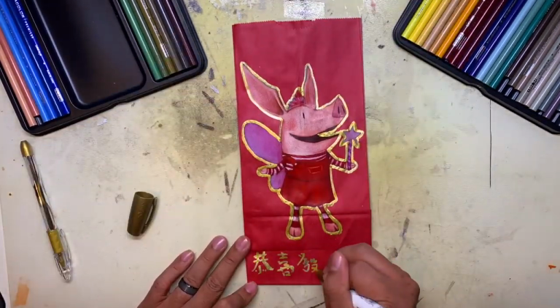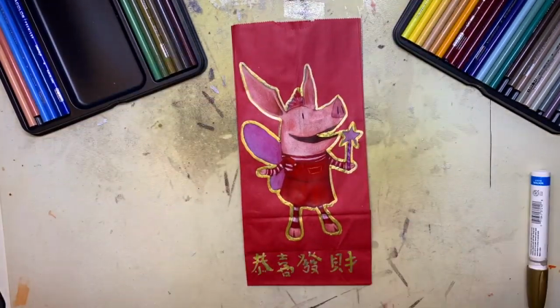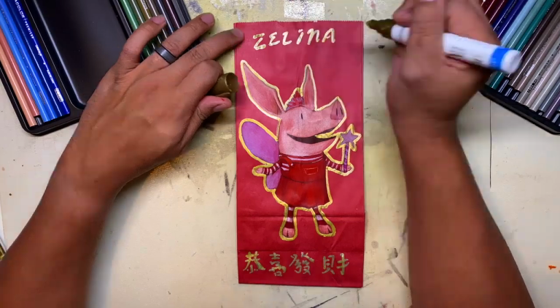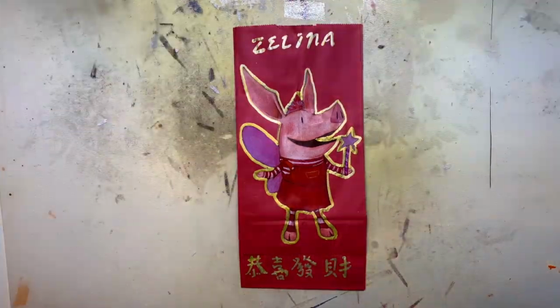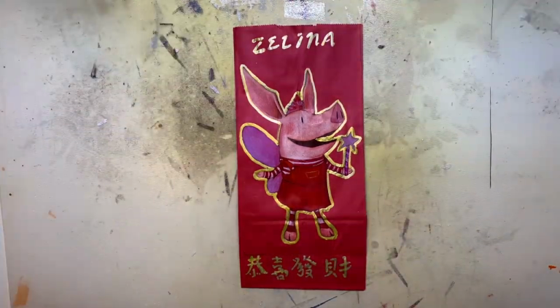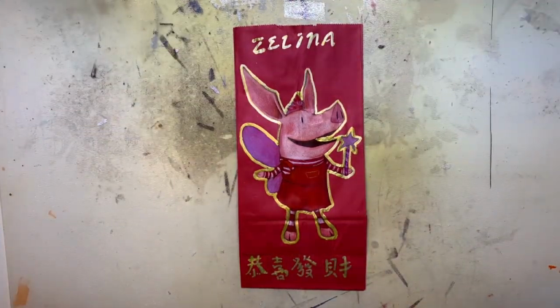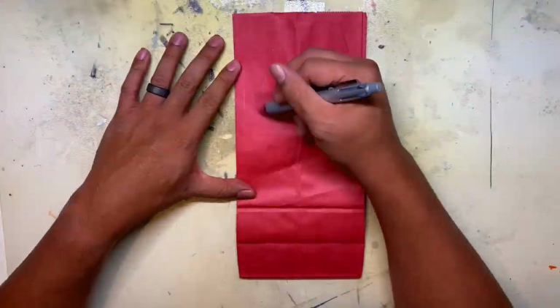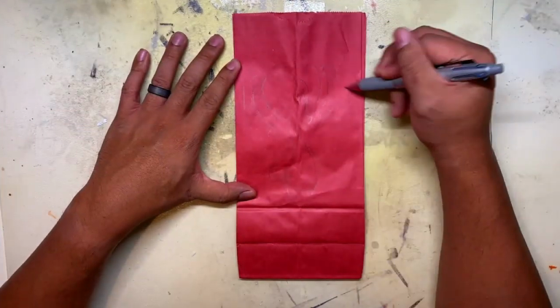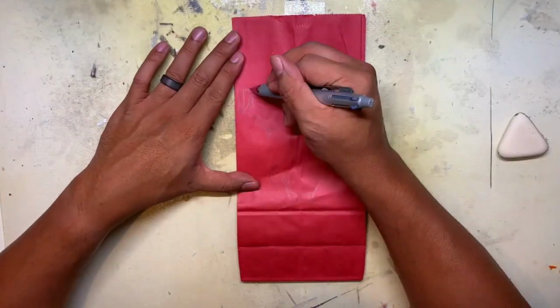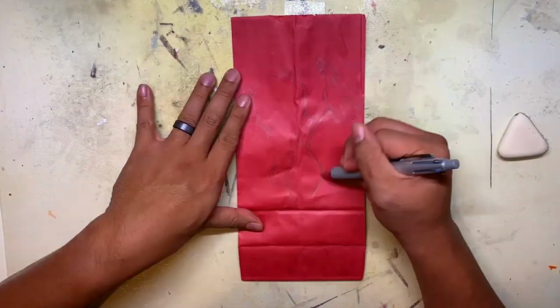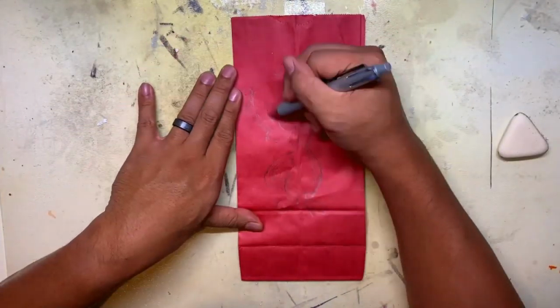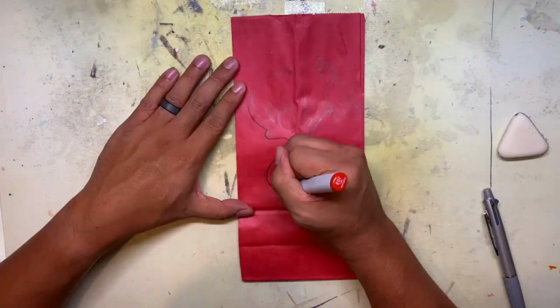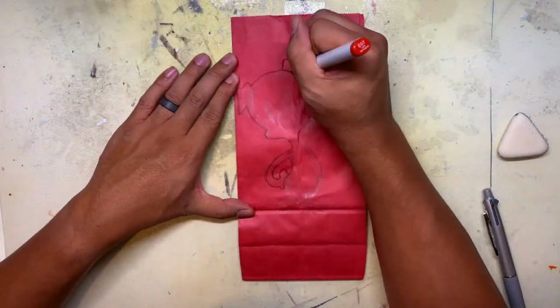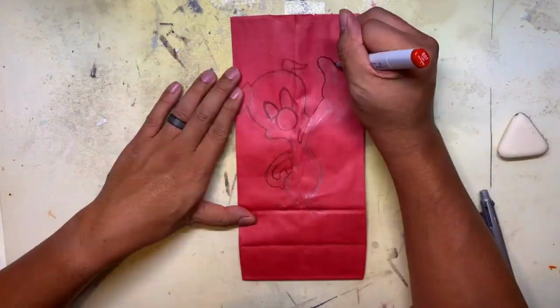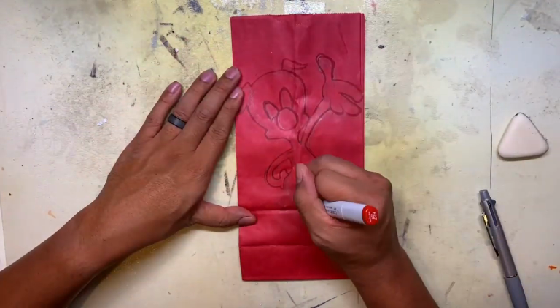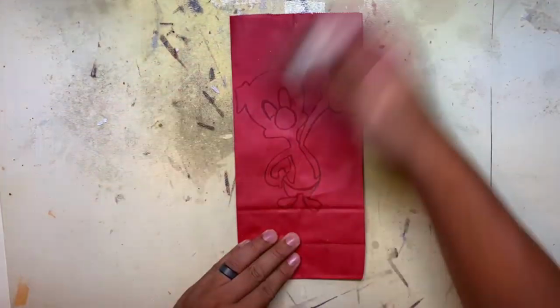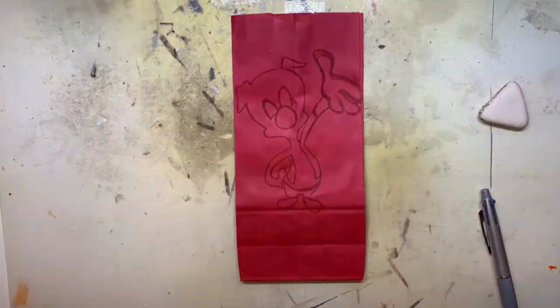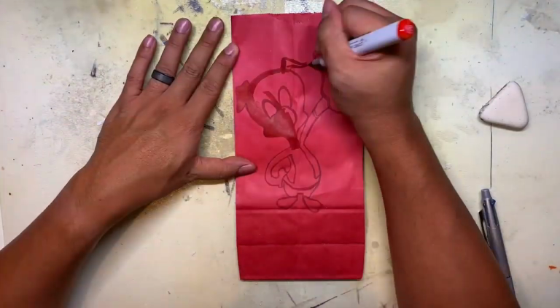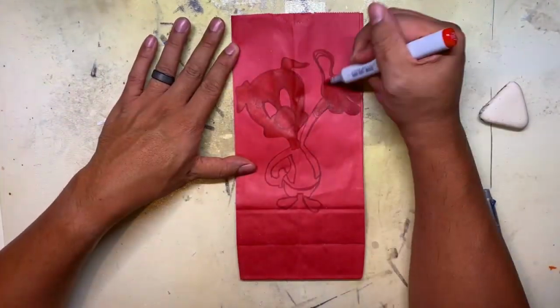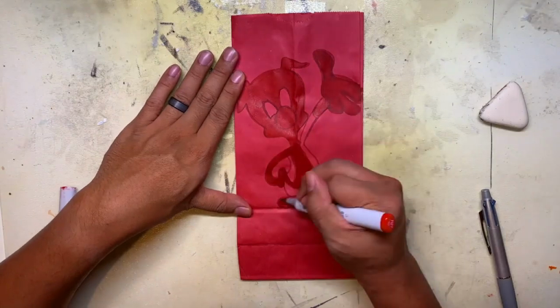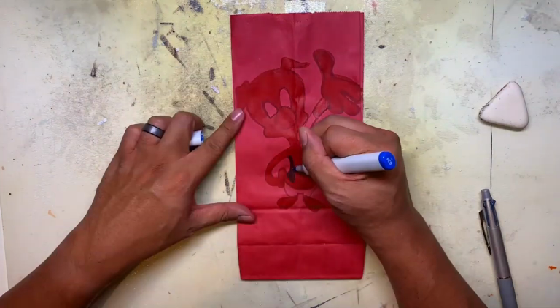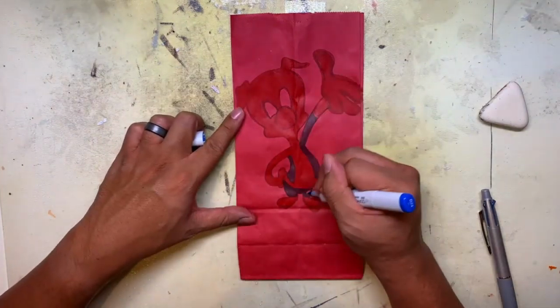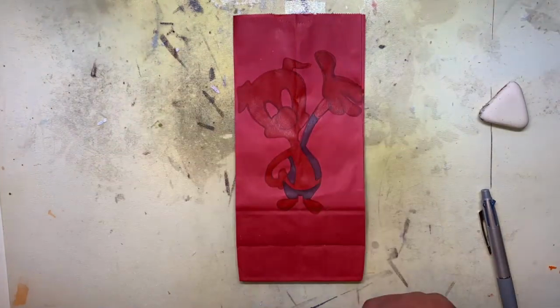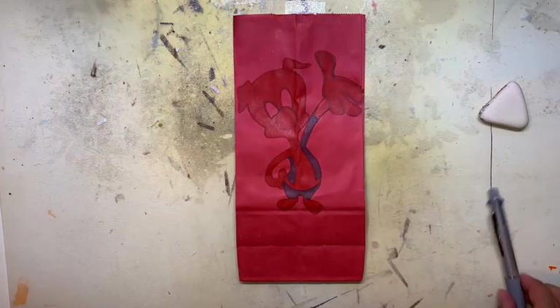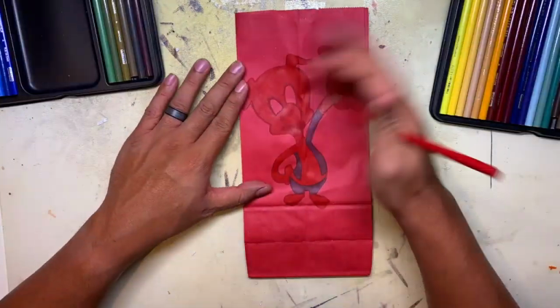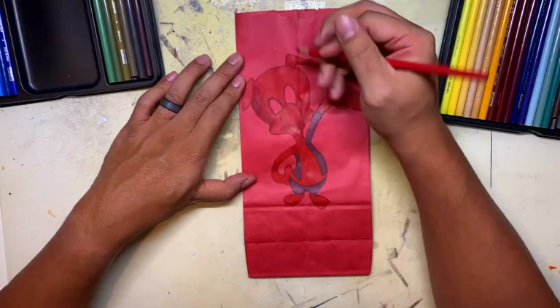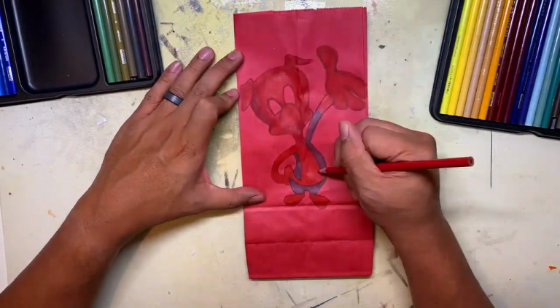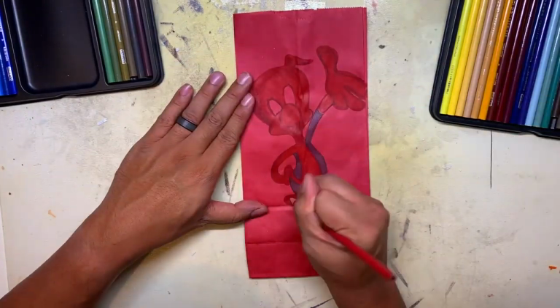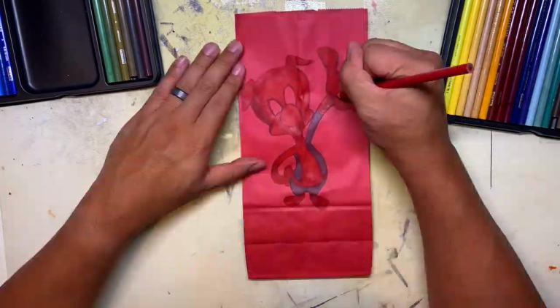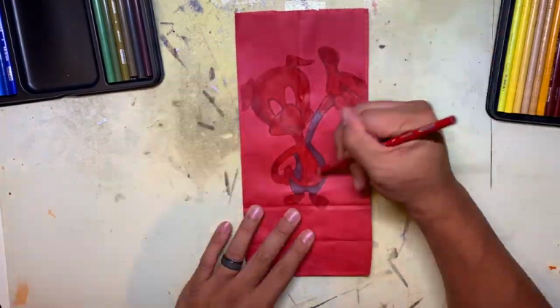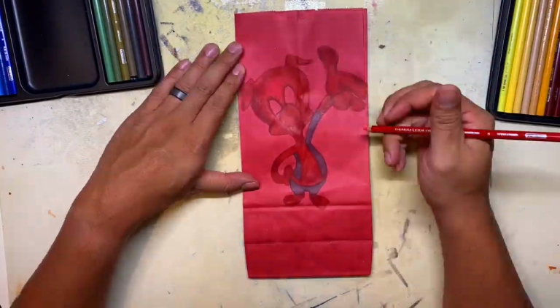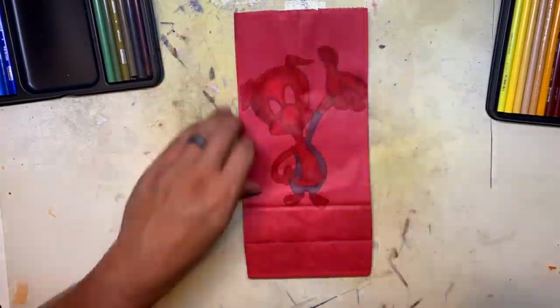For Zelena, I decided to draw Olivia, who she absolutely adored when she was little. She used to read the books and watch the show, so I can't wait to see her reaction when she sees this bag.